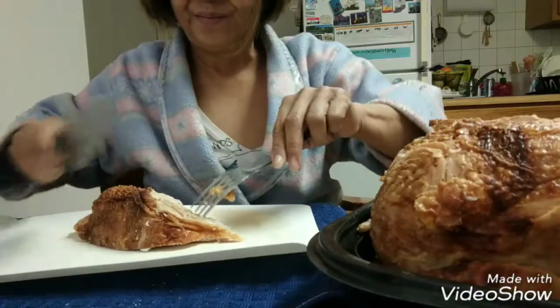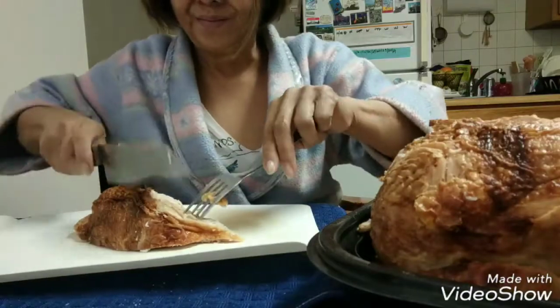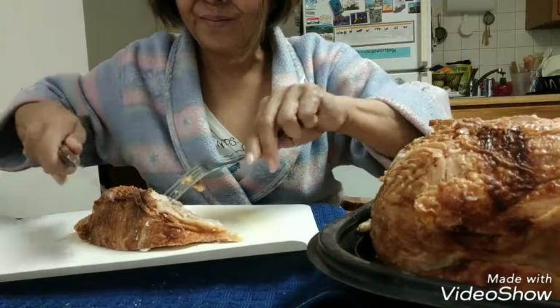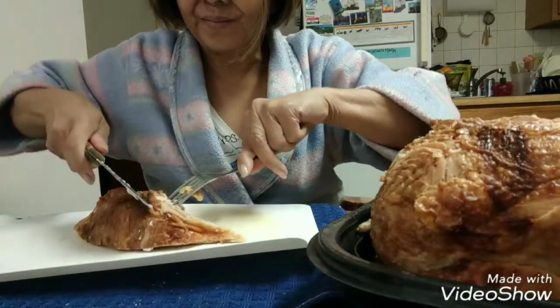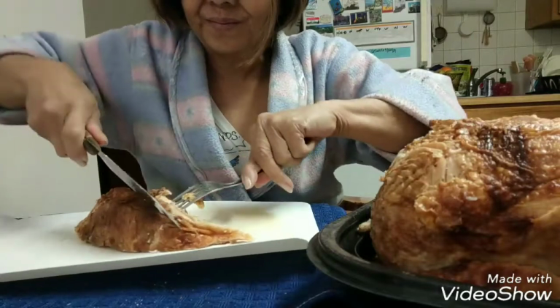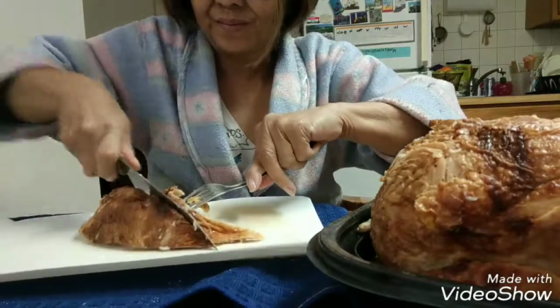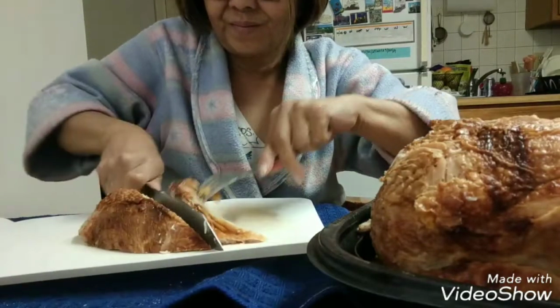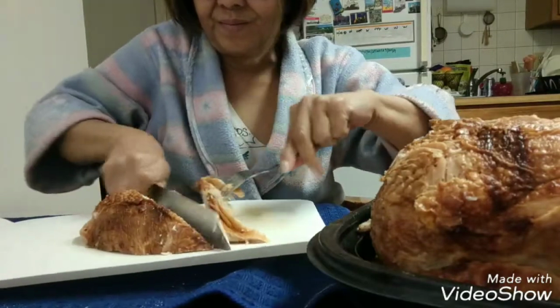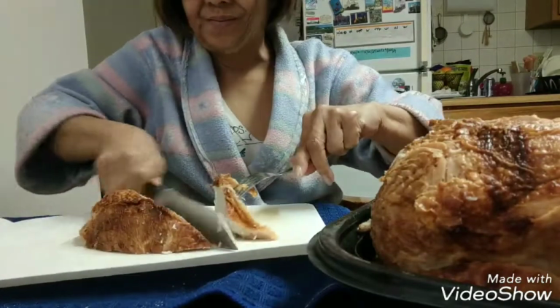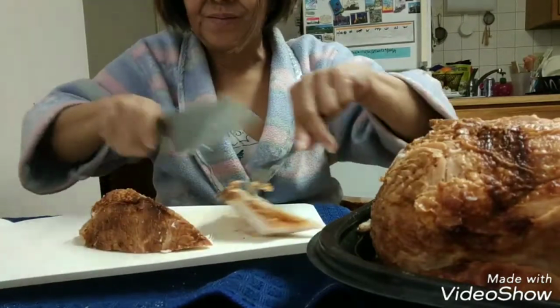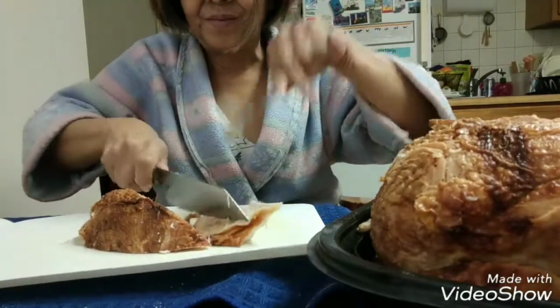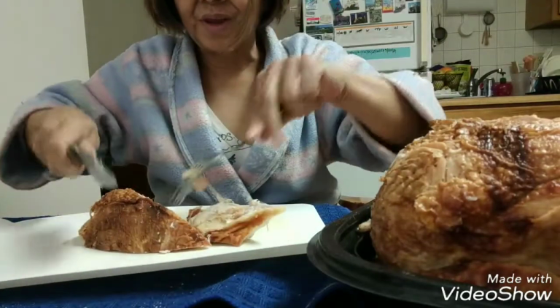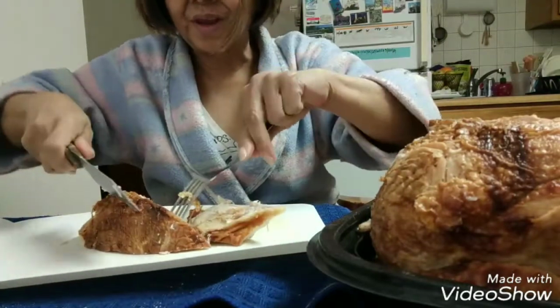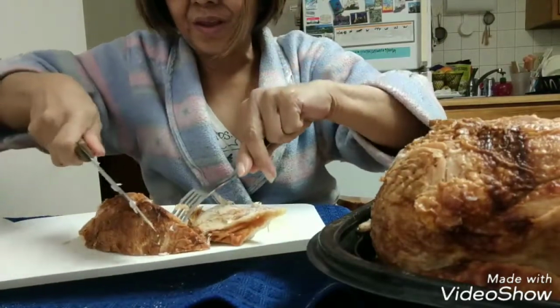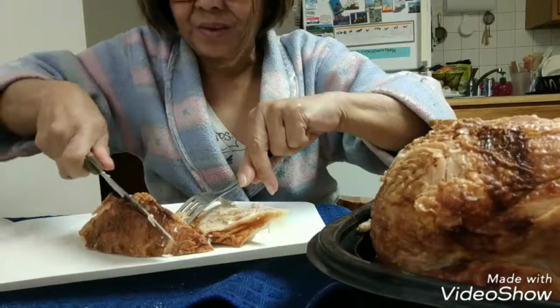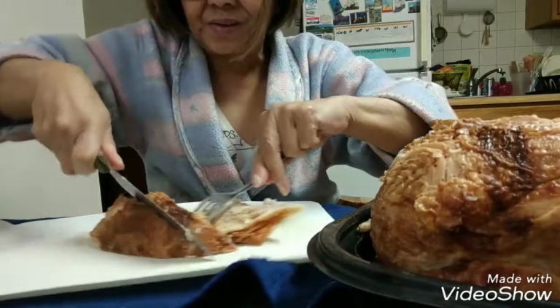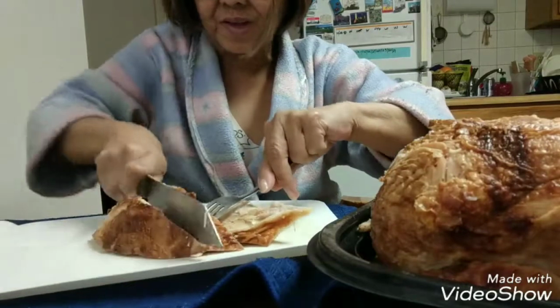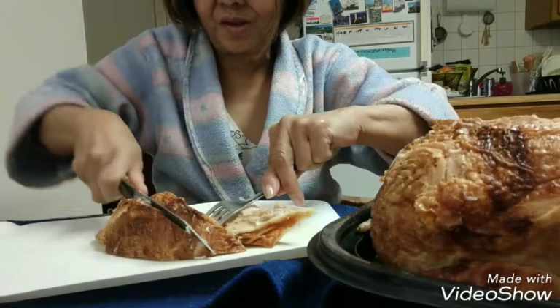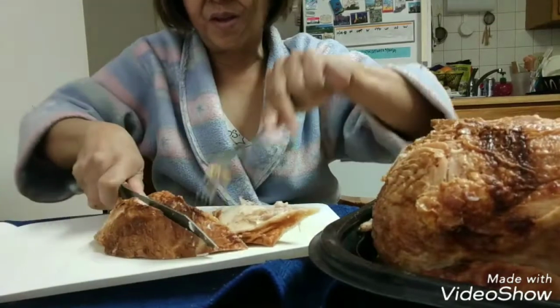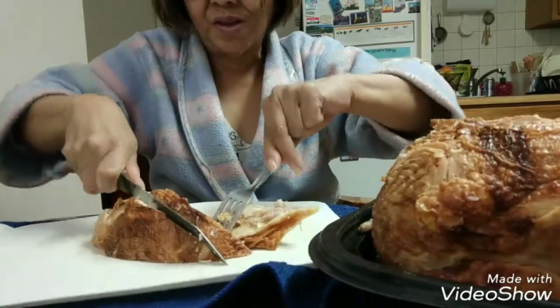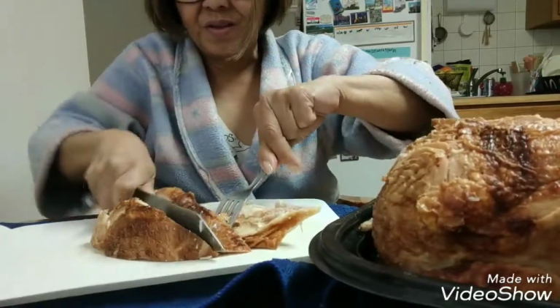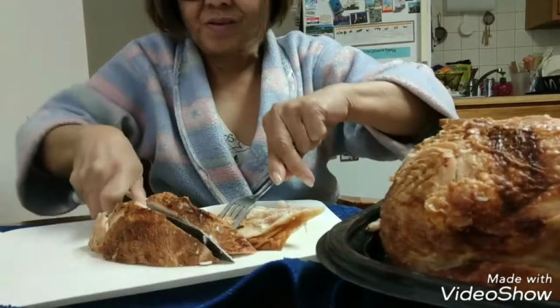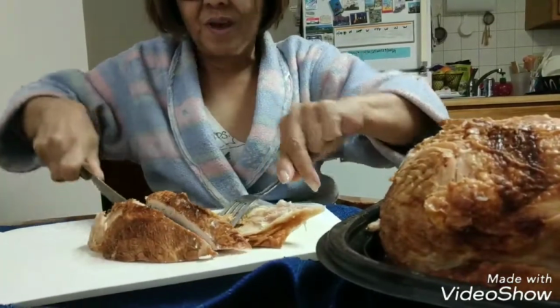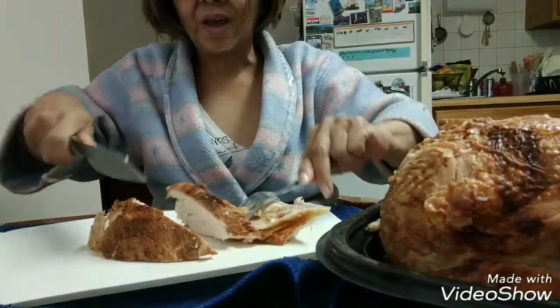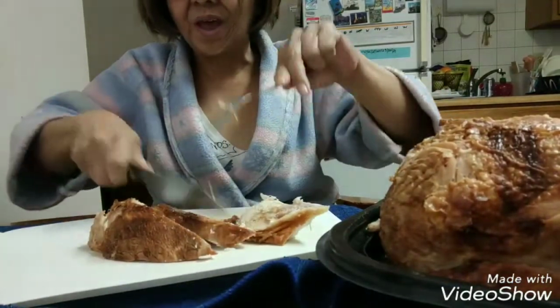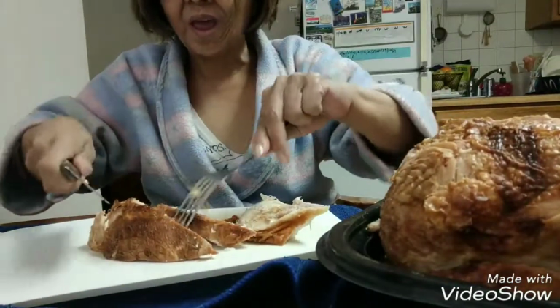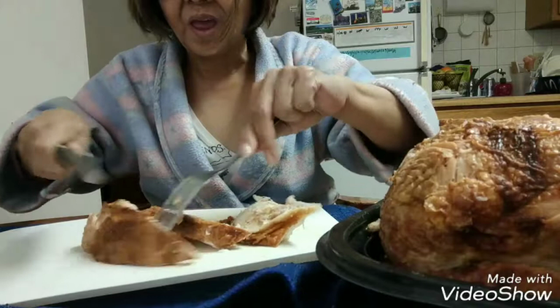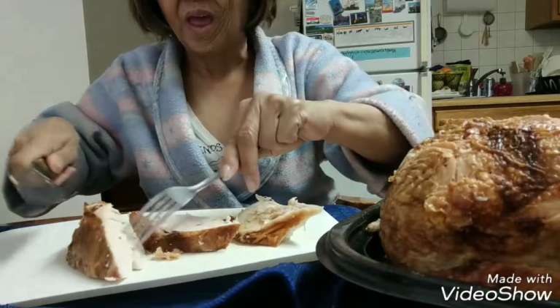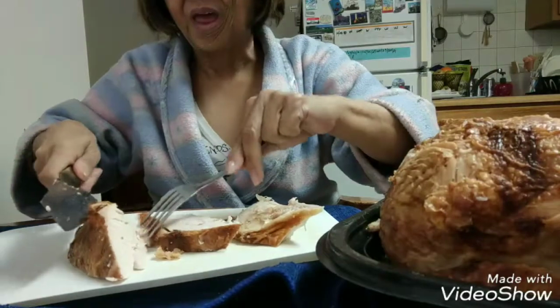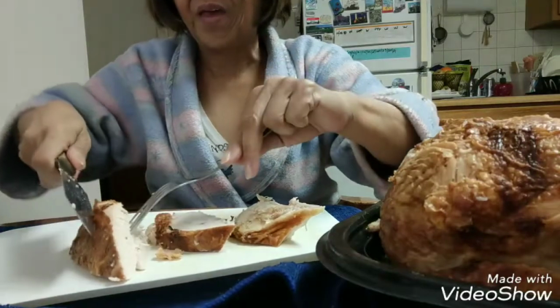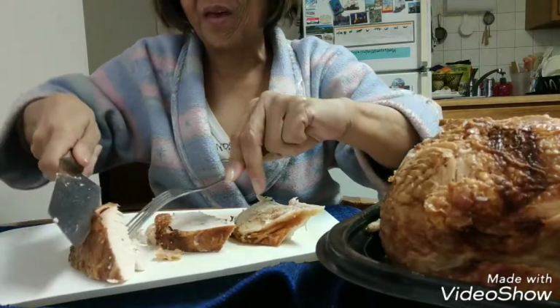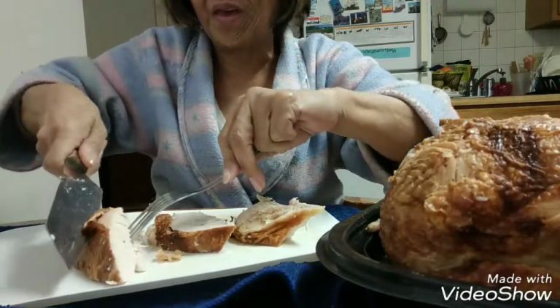I want to show you three dishes you can do with your Costco rotisserie chicken. First, chop the chicken and remove the bones.